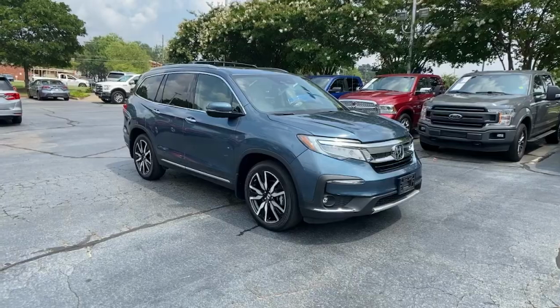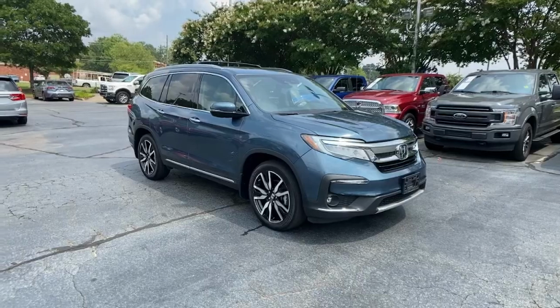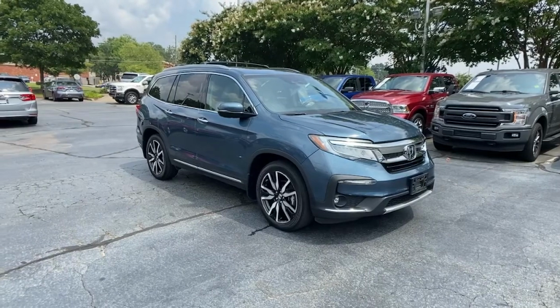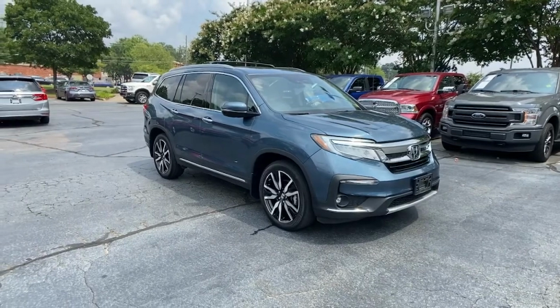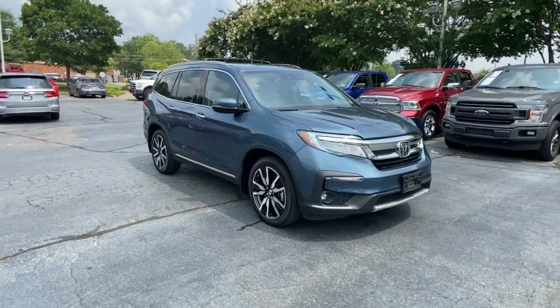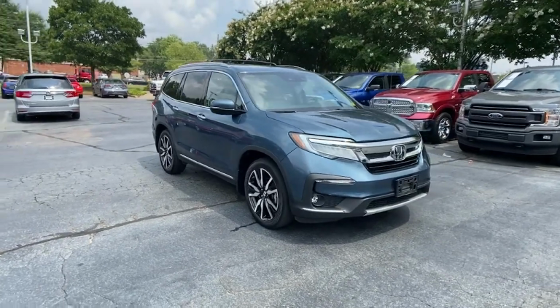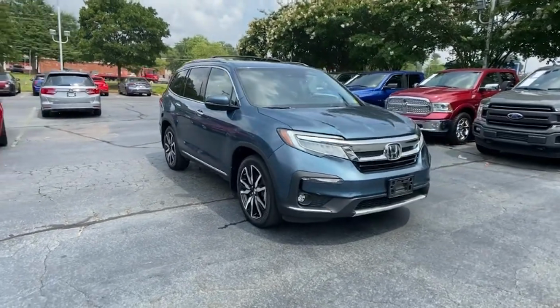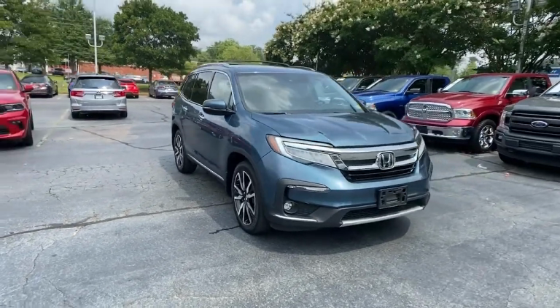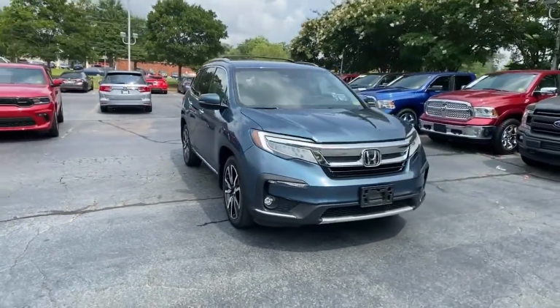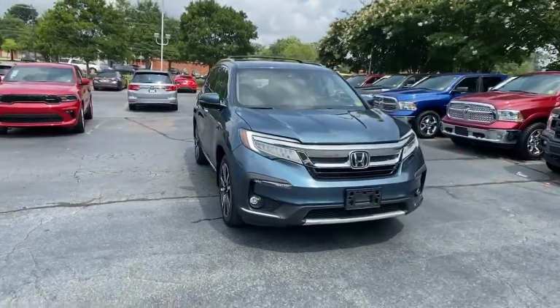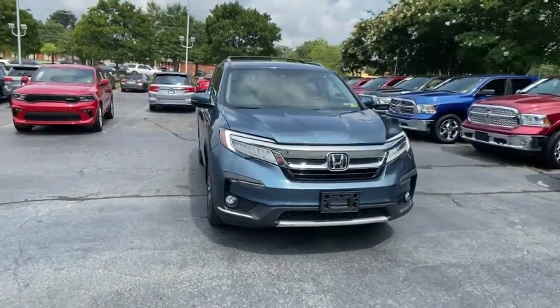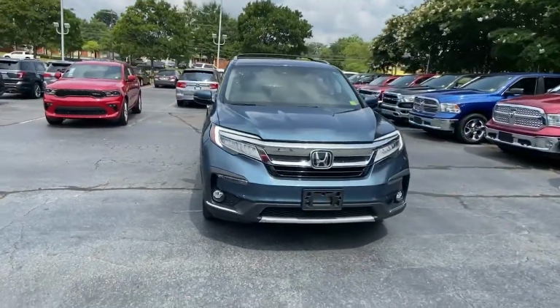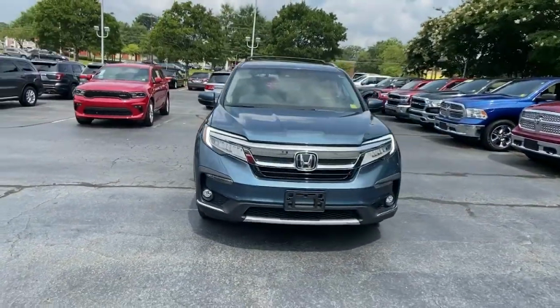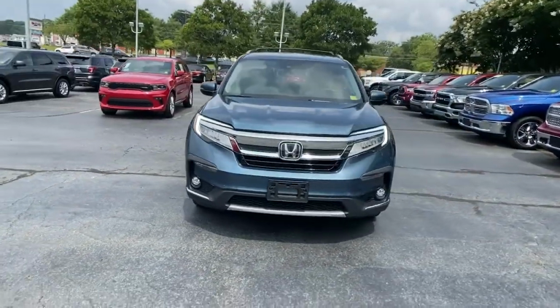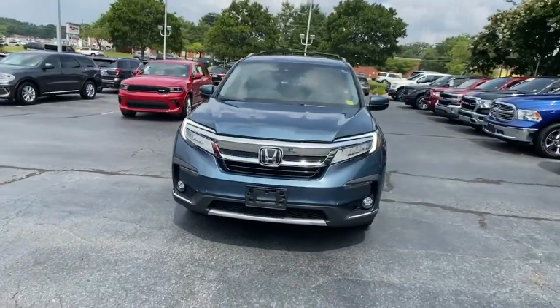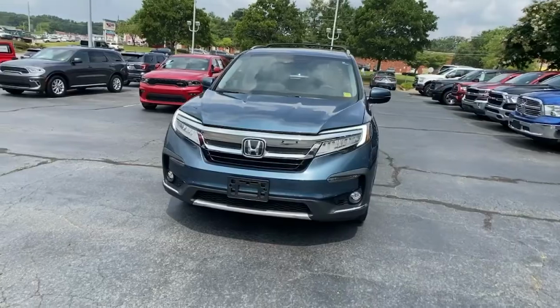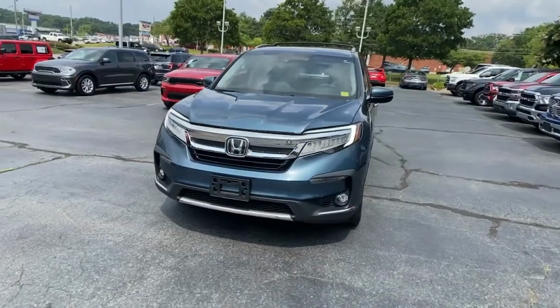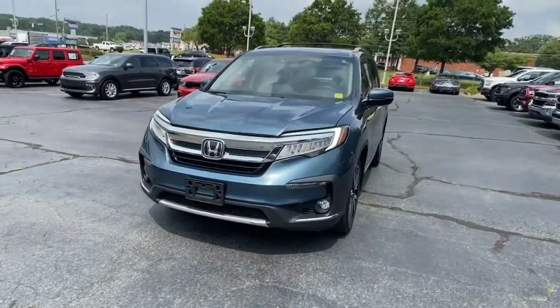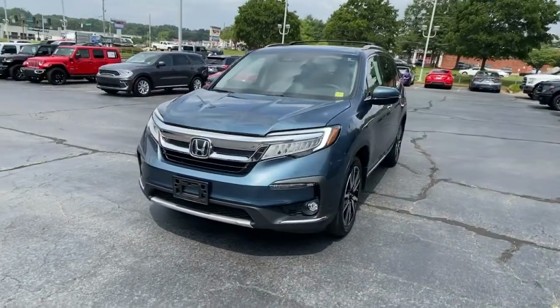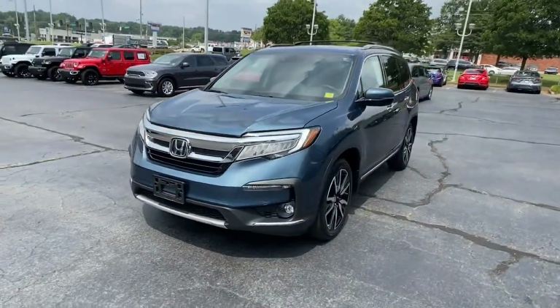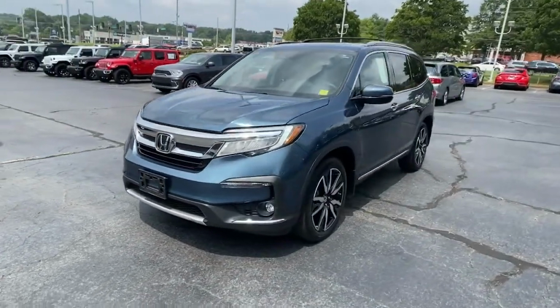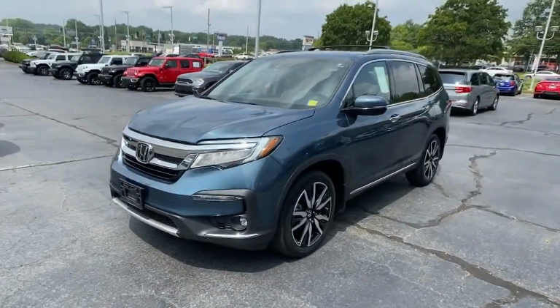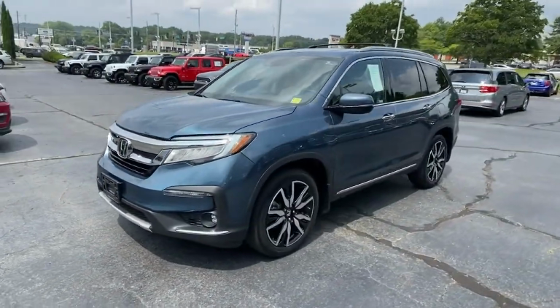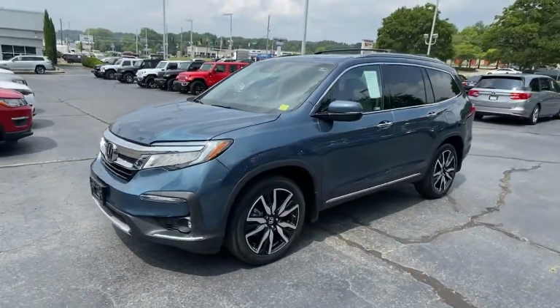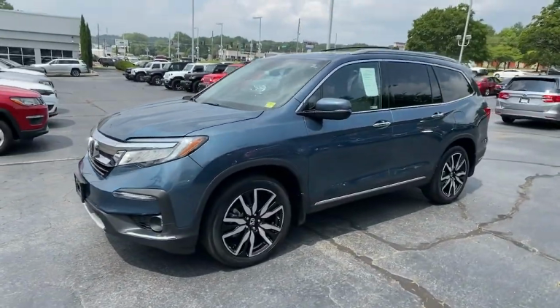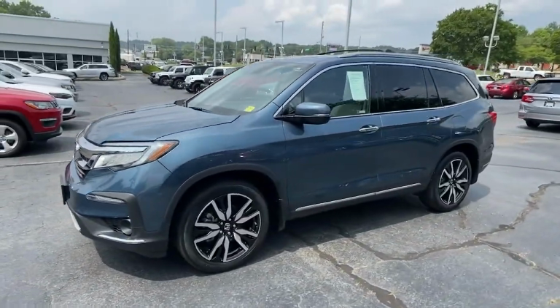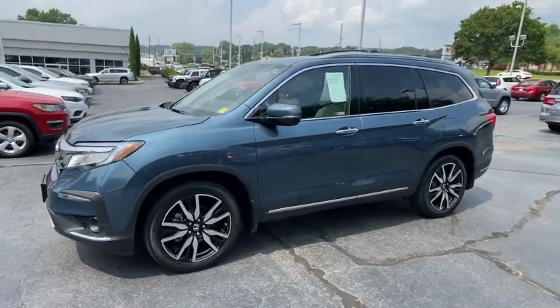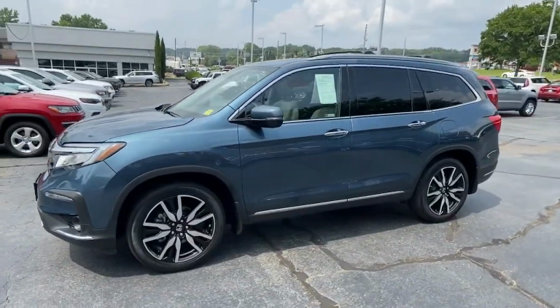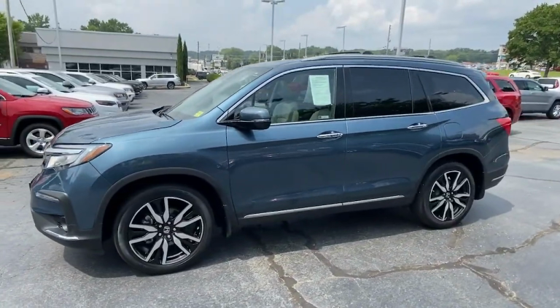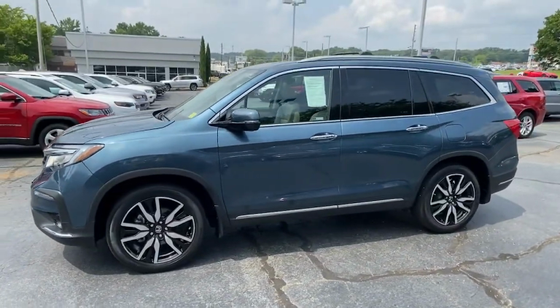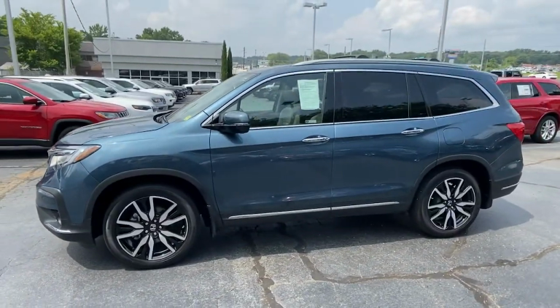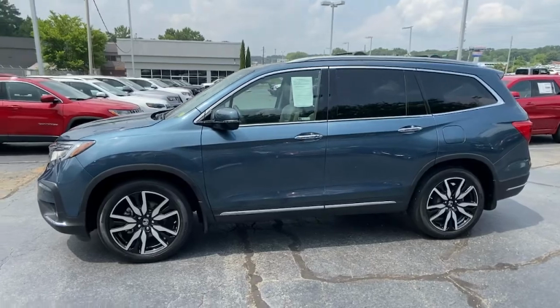This could be the car for you. The 2019 Honda Pilot, with less than 45,000 miles on the odometer — this vehicle stands out from the rest.